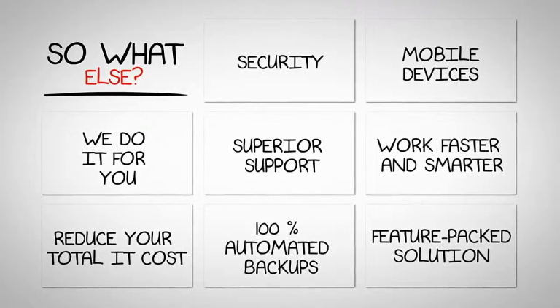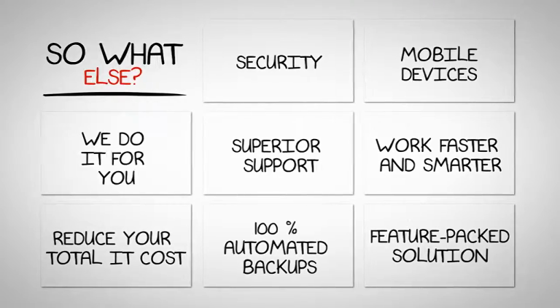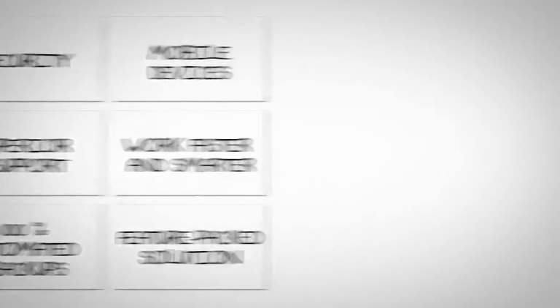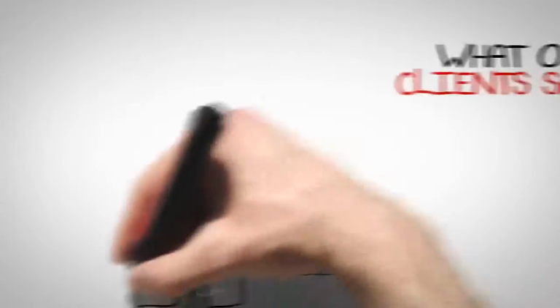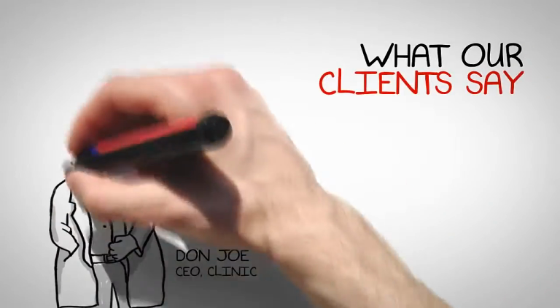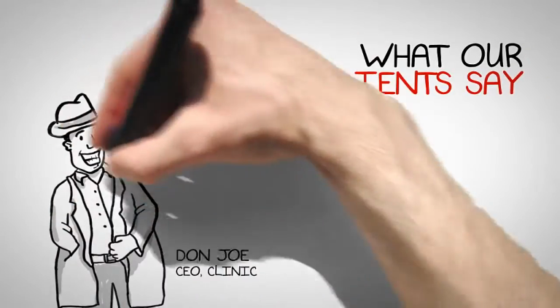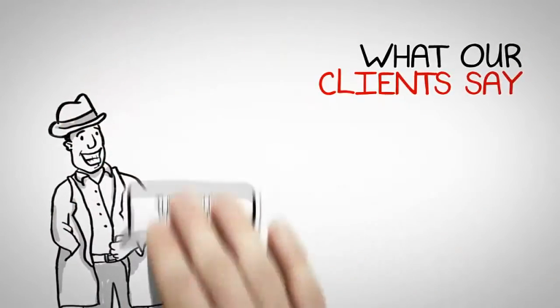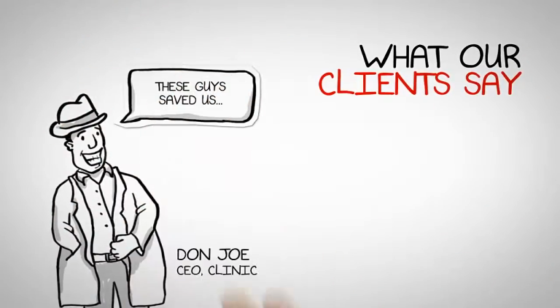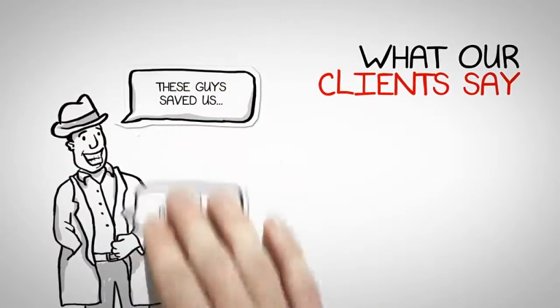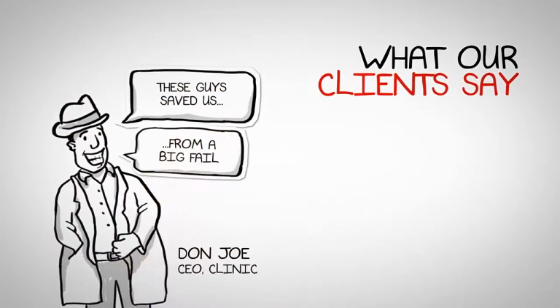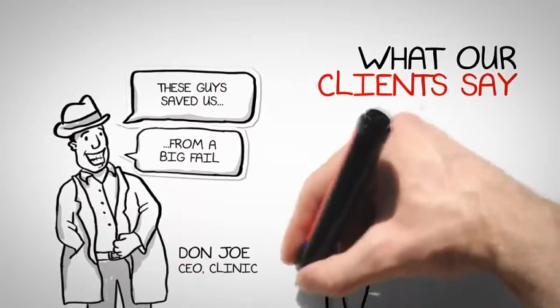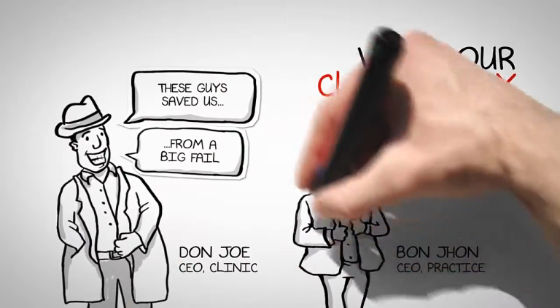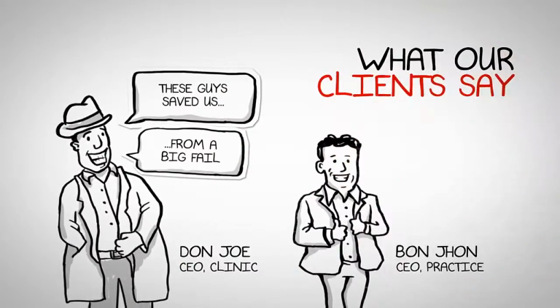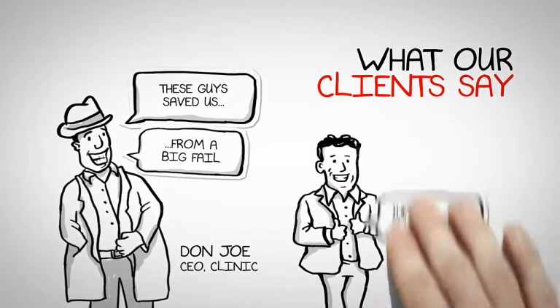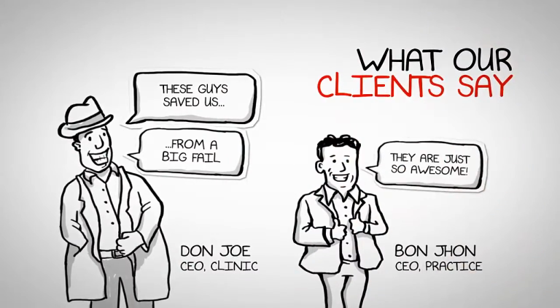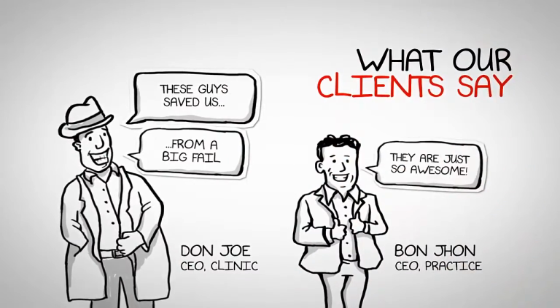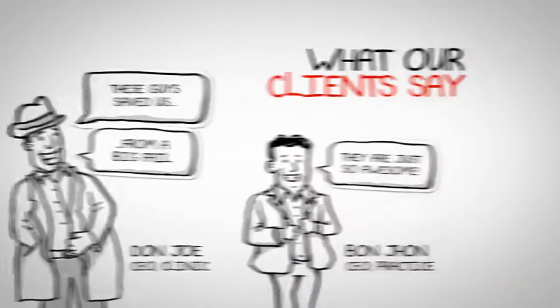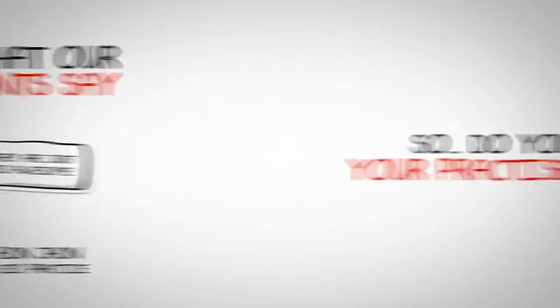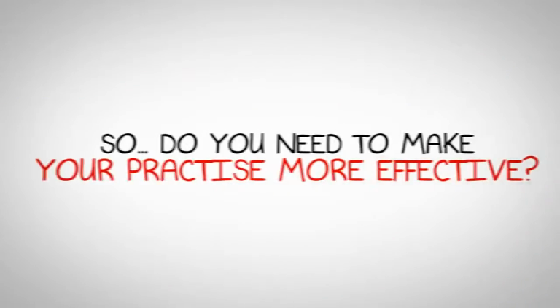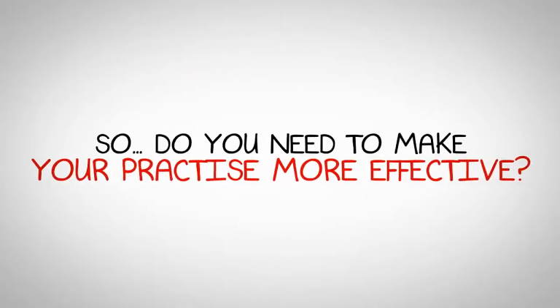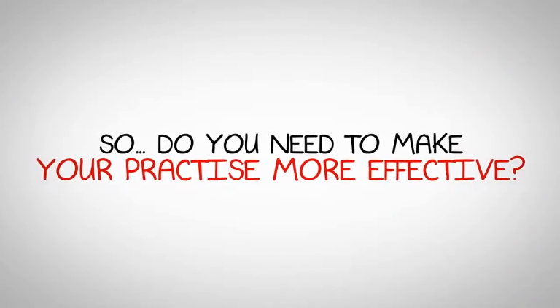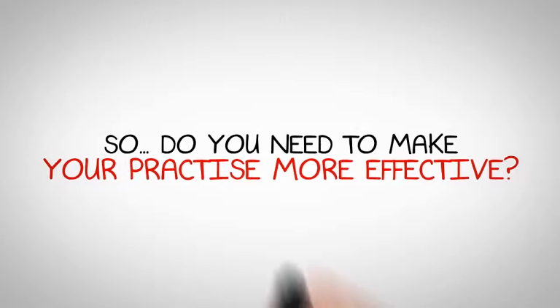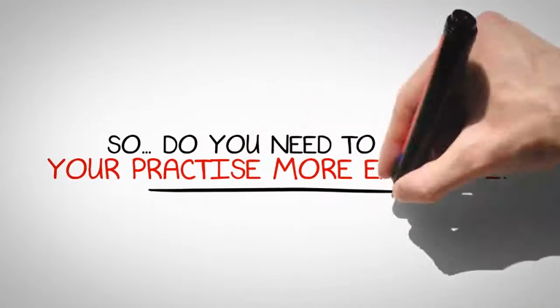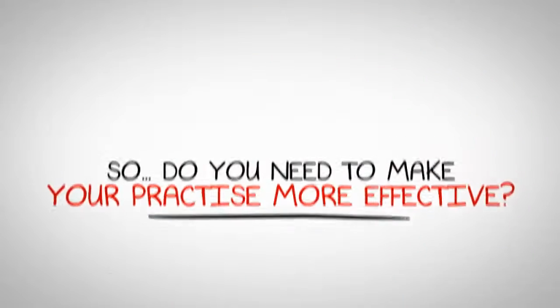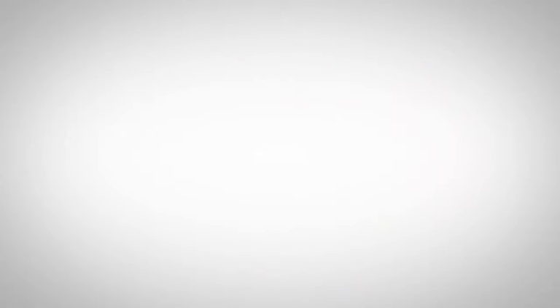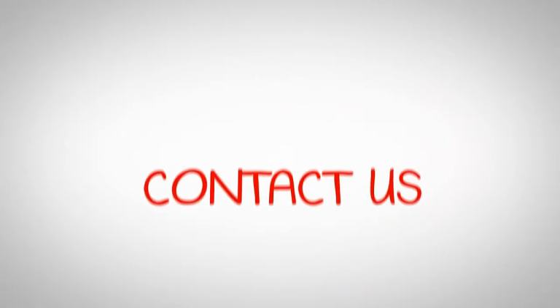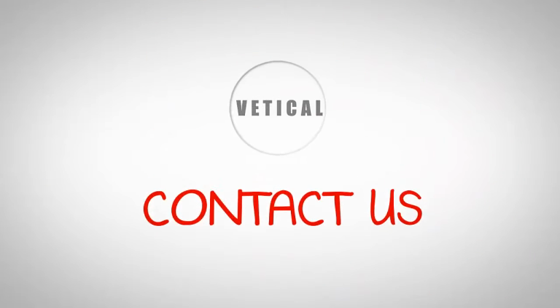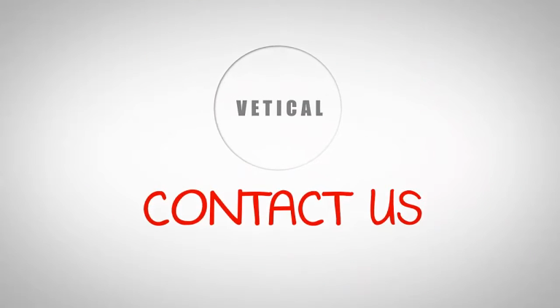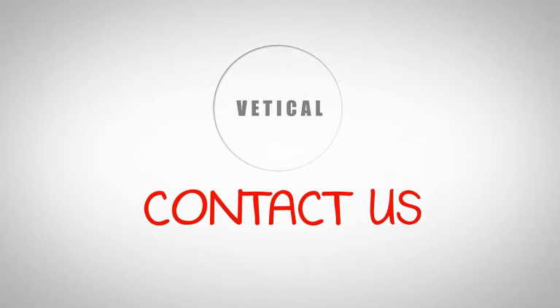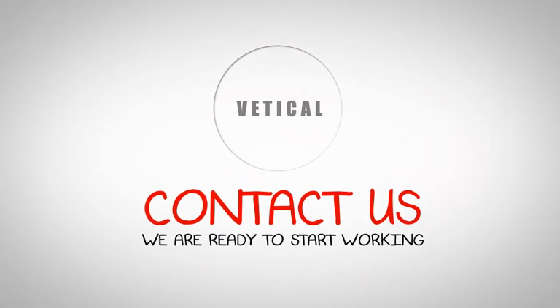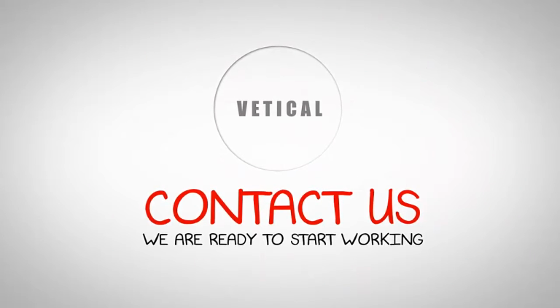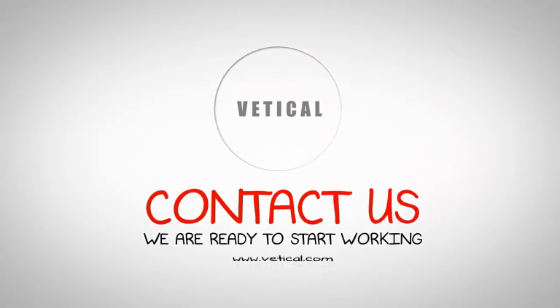And what do our clients say? They are happy. We have many, many clients worldwide using our system today. Do you need to make your practice more effective? Contact us — we are ready to start working for you.